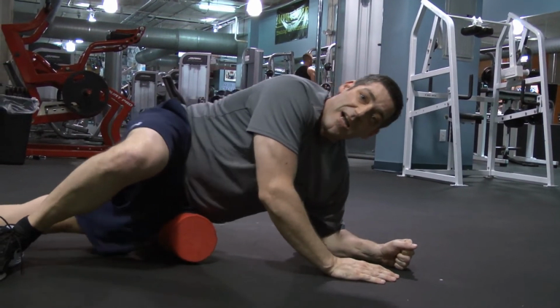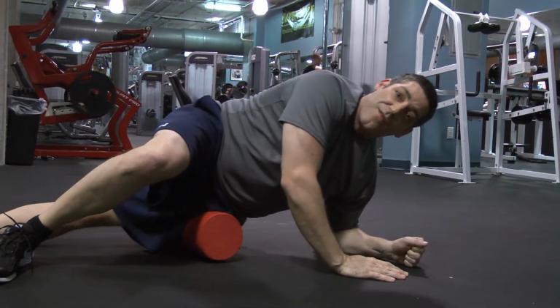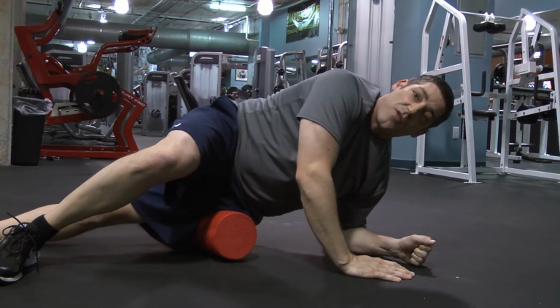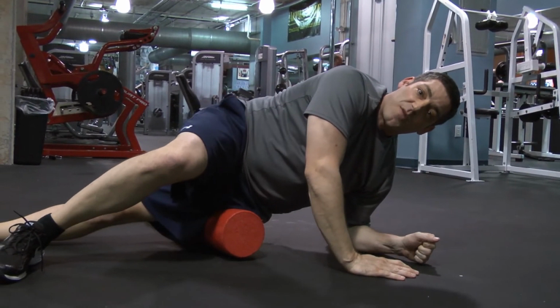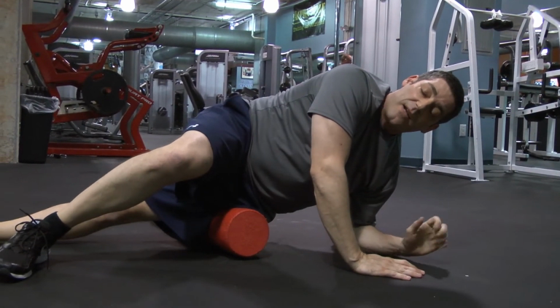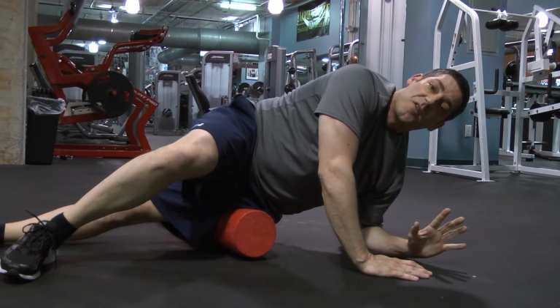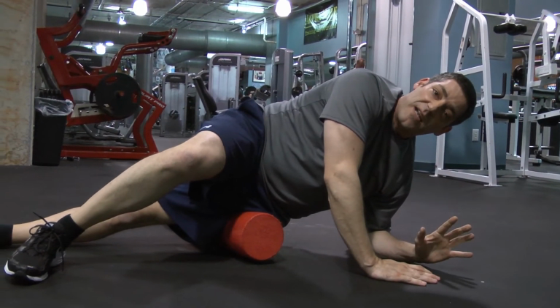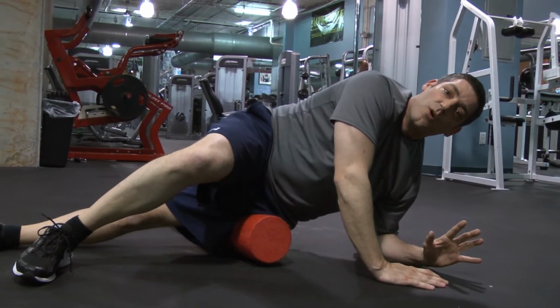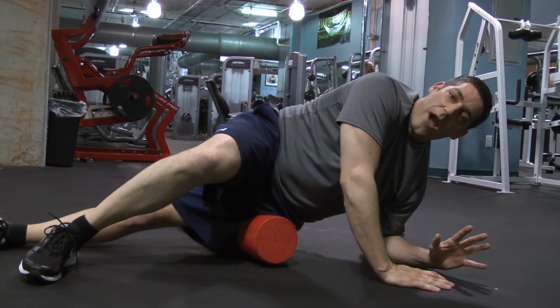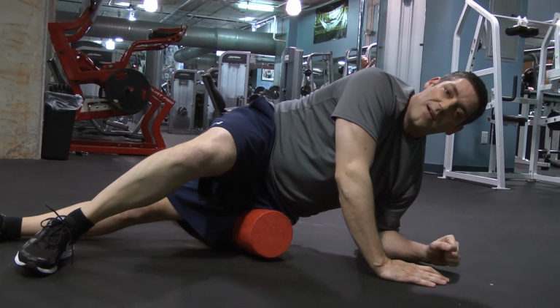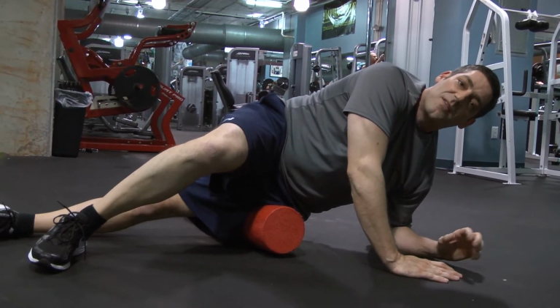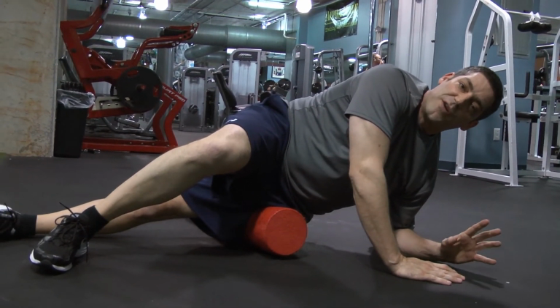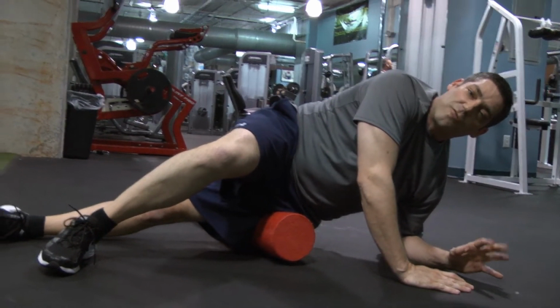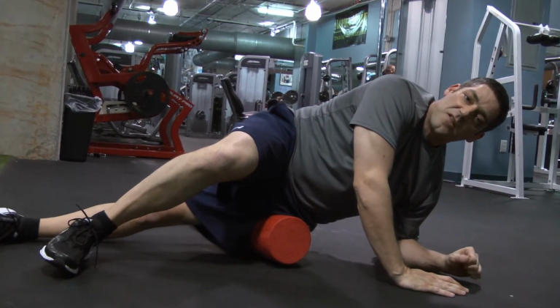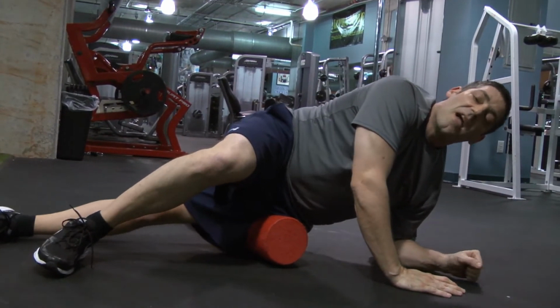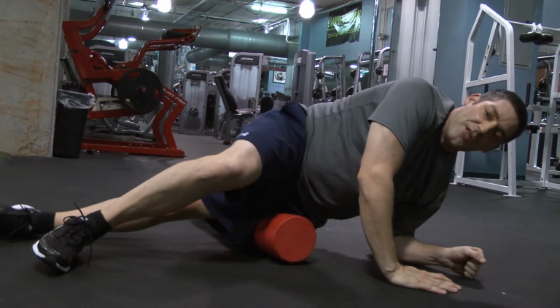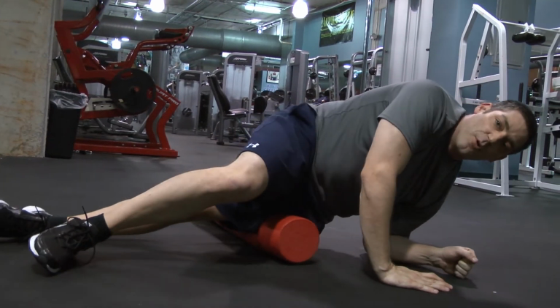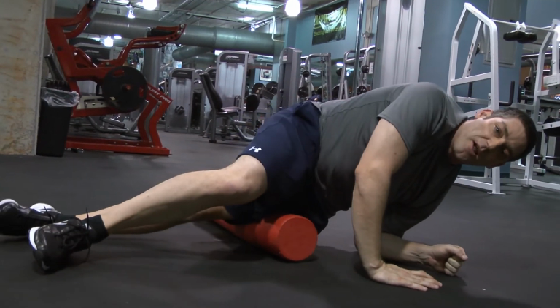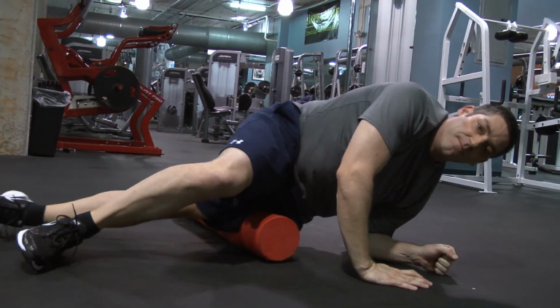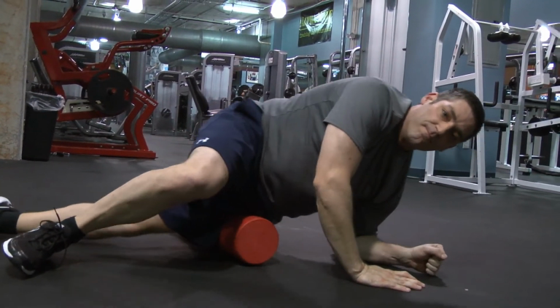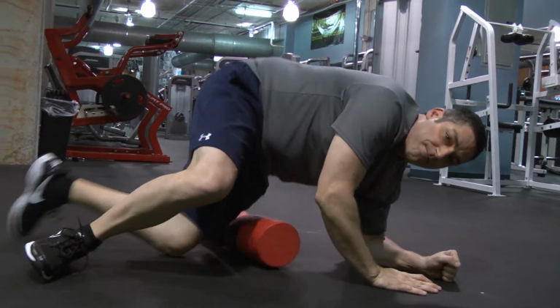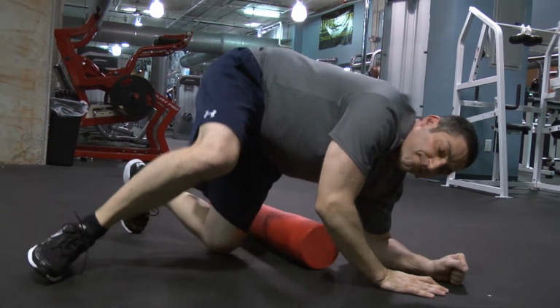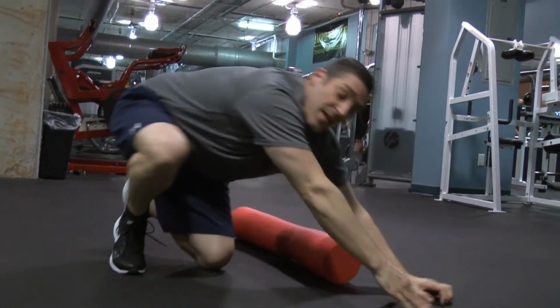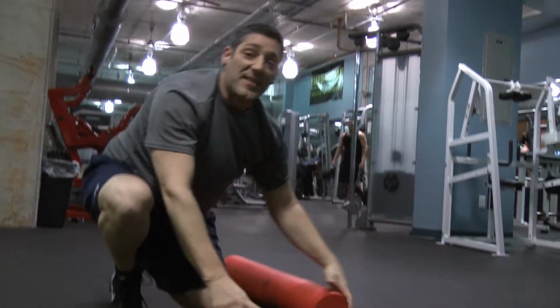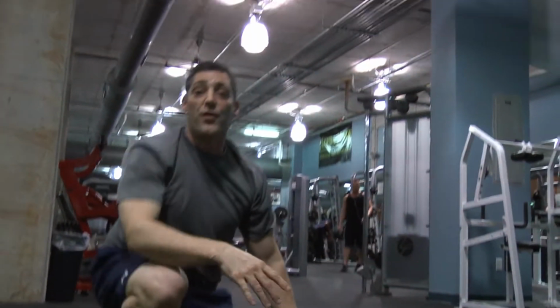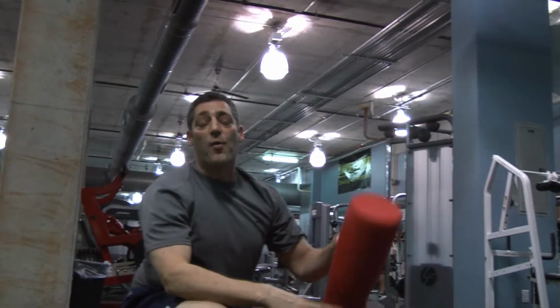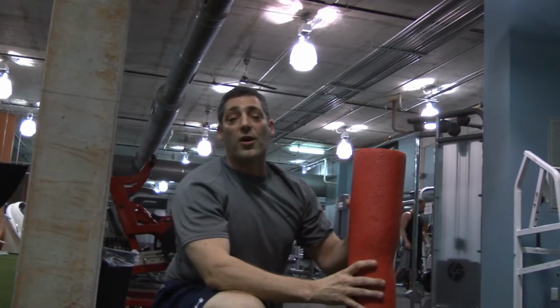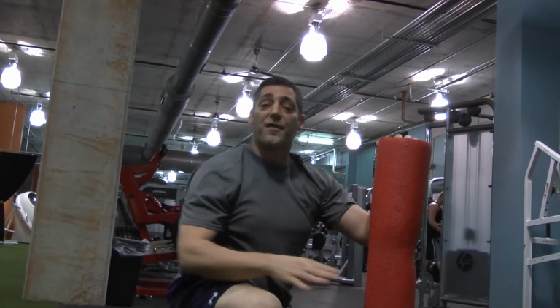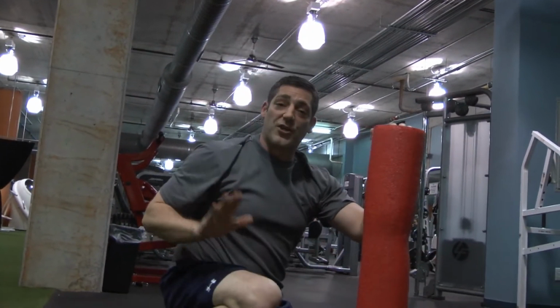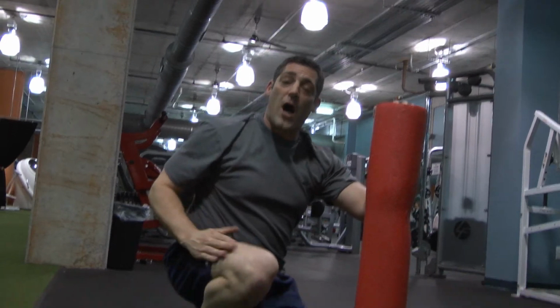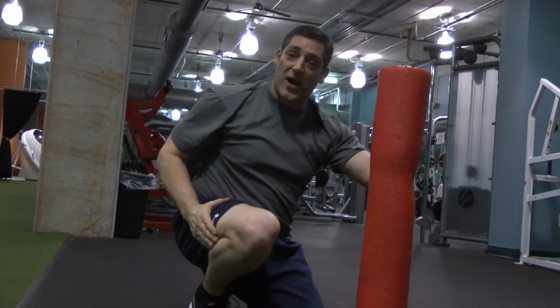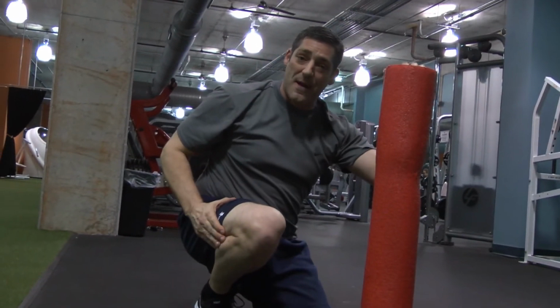Again, if you find the sore spot, sit and wait to see if you can get a release, and then you can move on. That's how you use the foam roller for stretching your quad and your IT band.